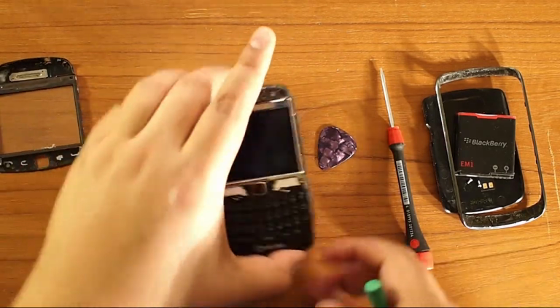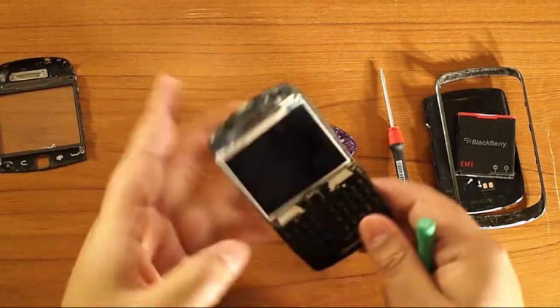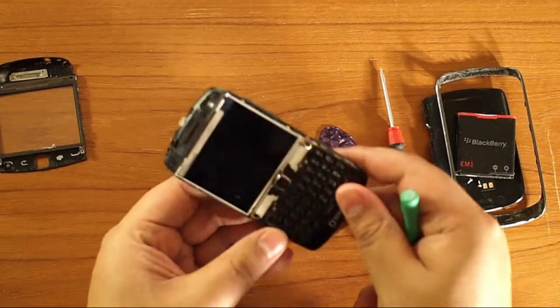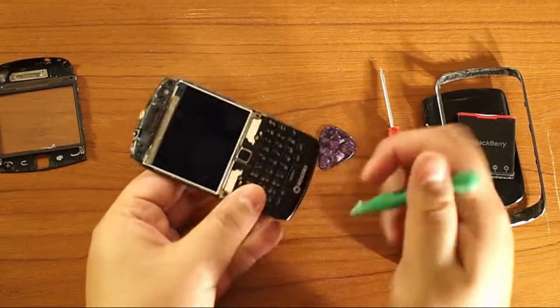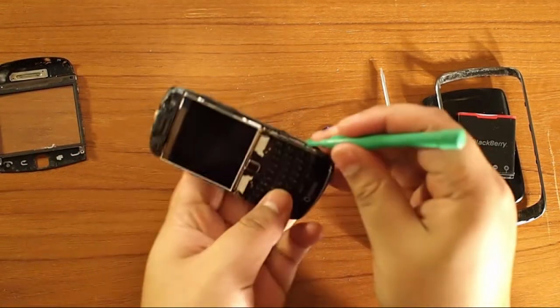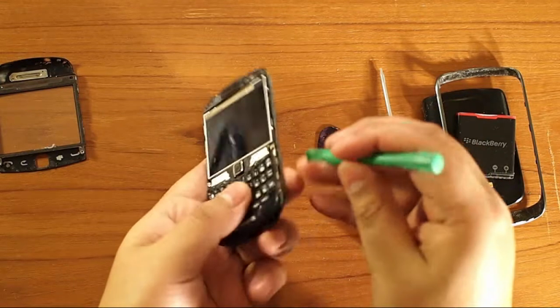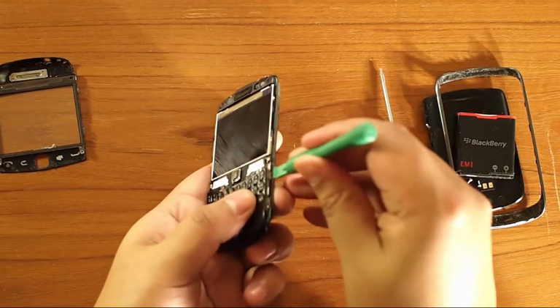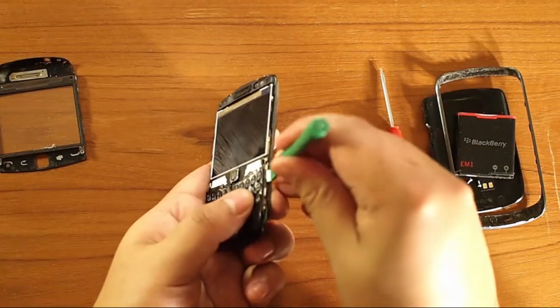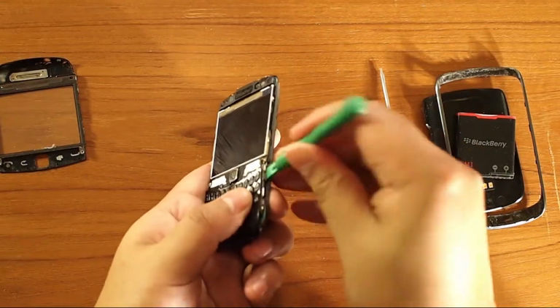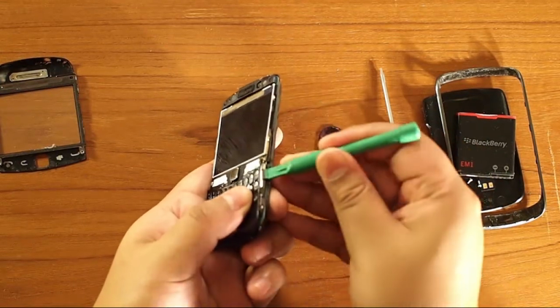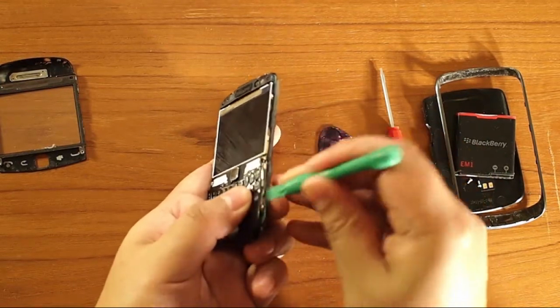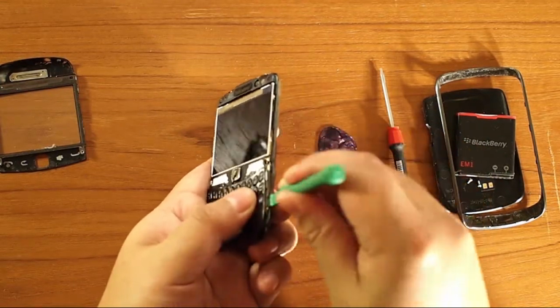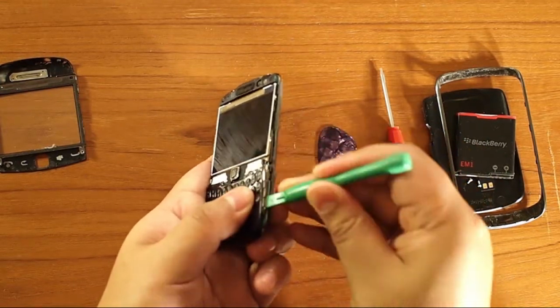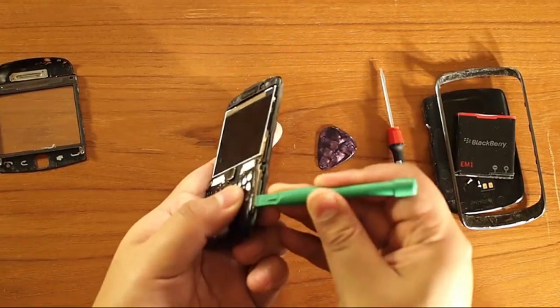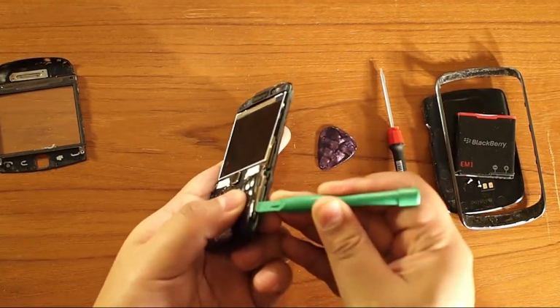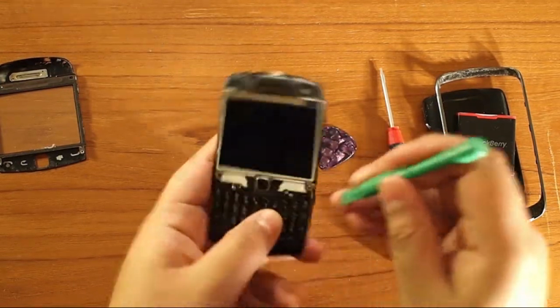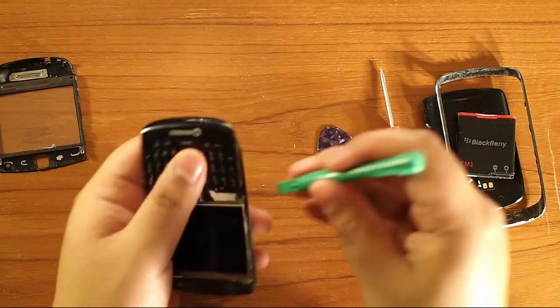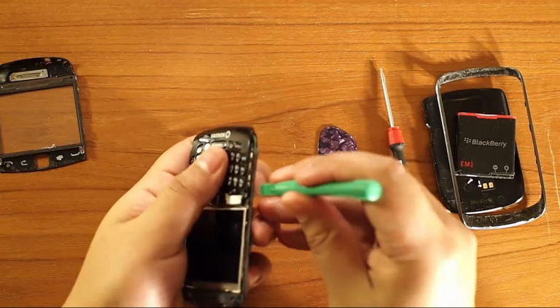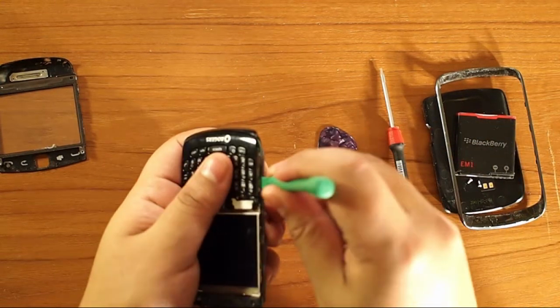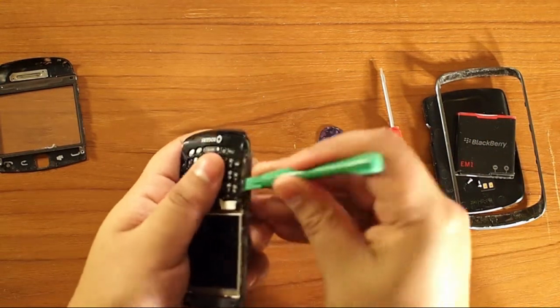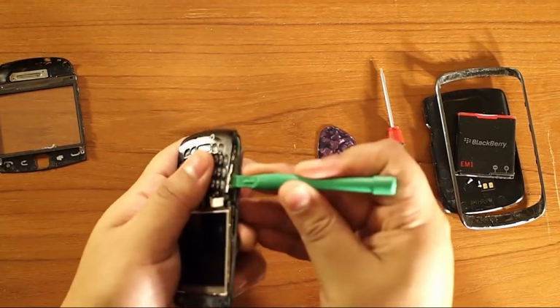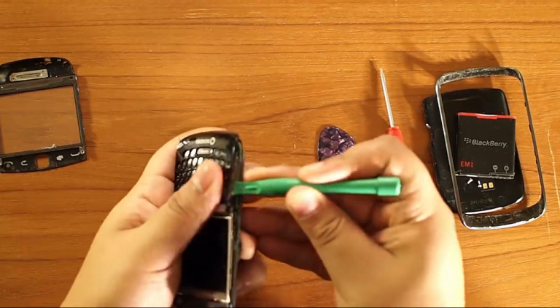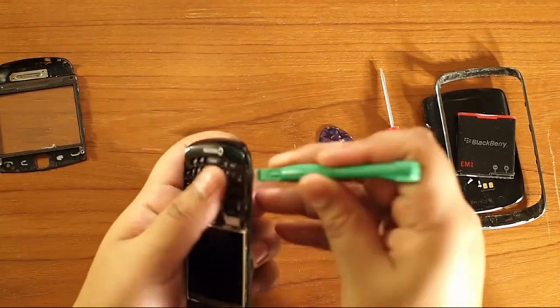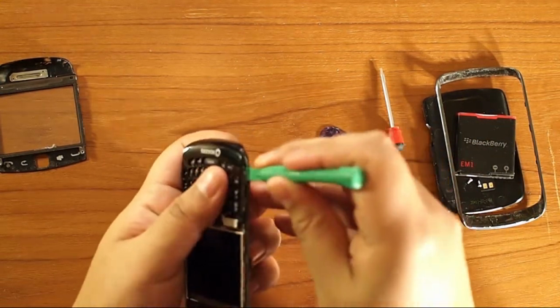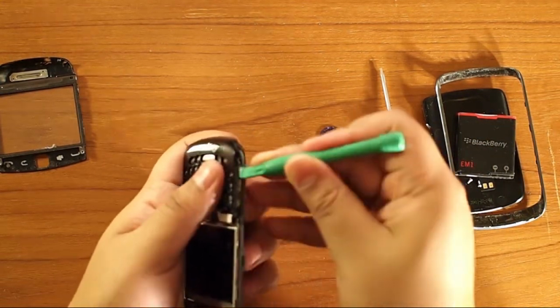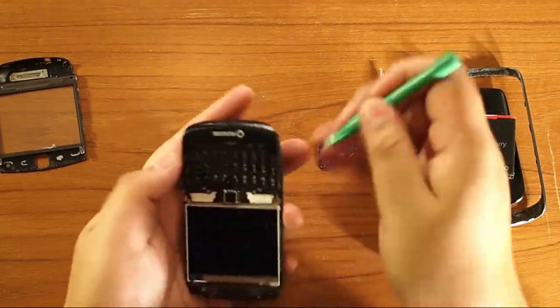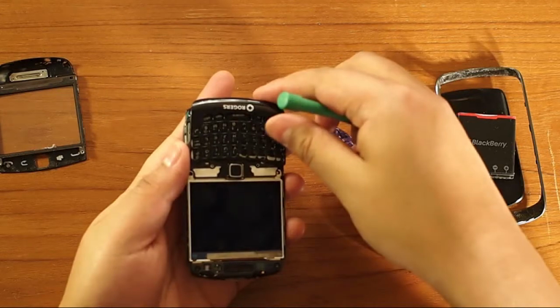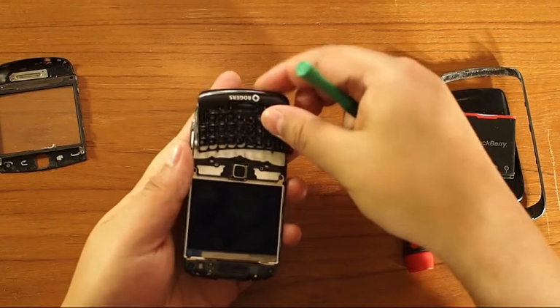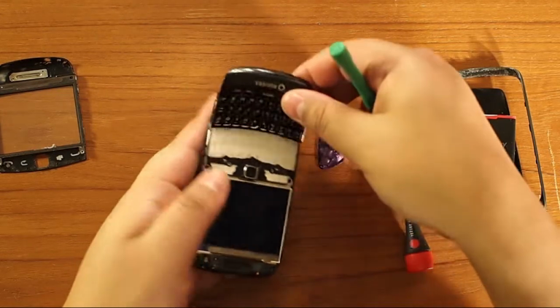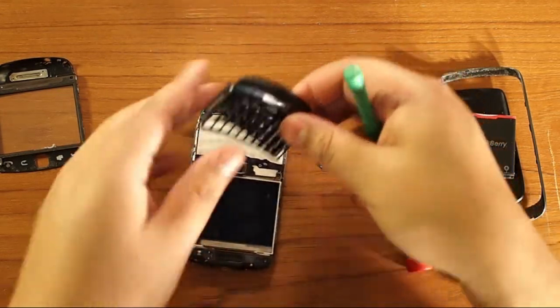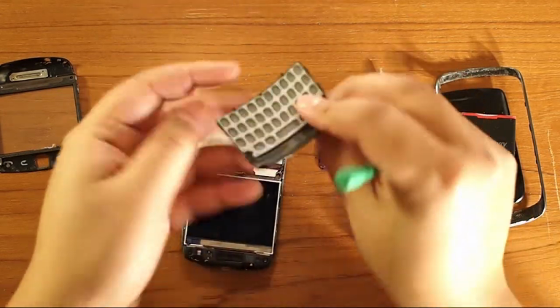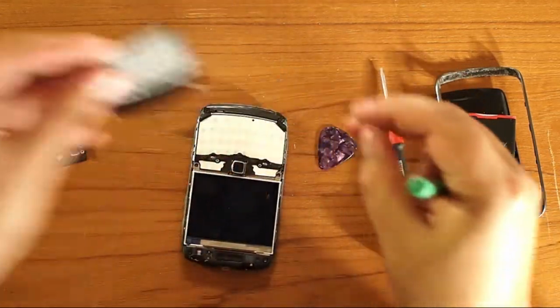The same goes with the keyboard — the keypad. Unclip, unclip. Keypad comes off — the plastic.